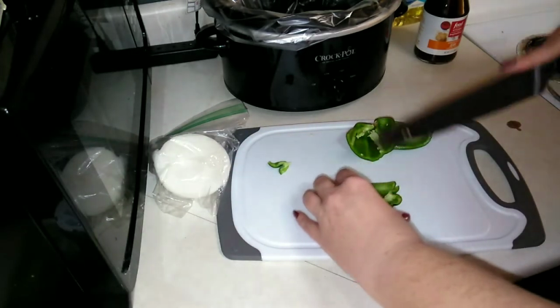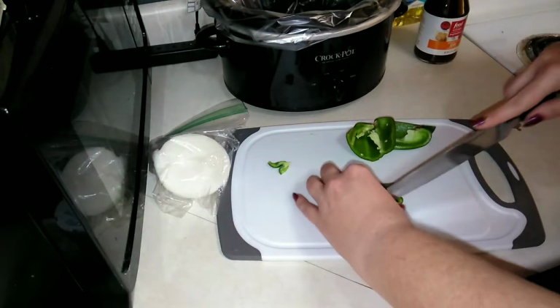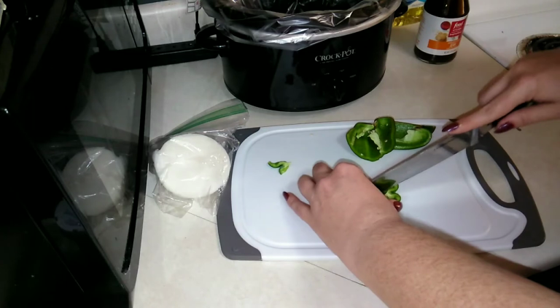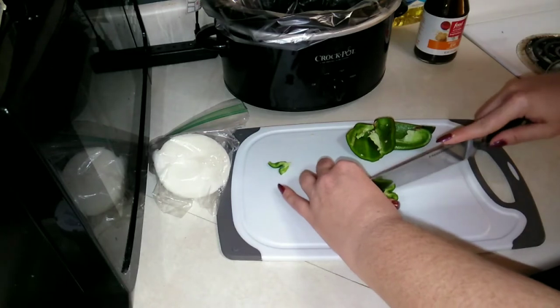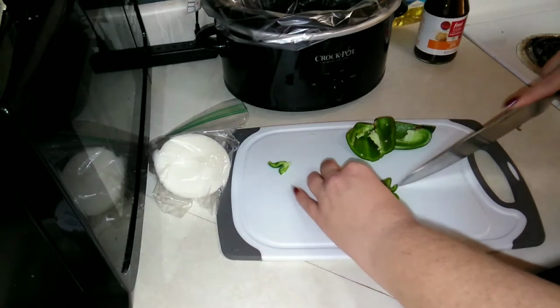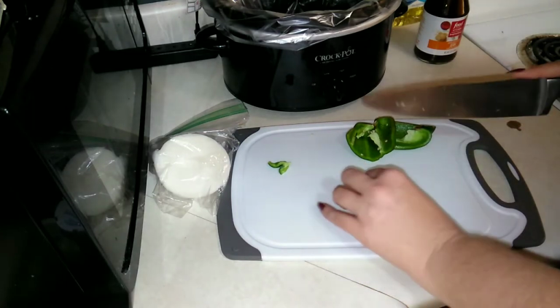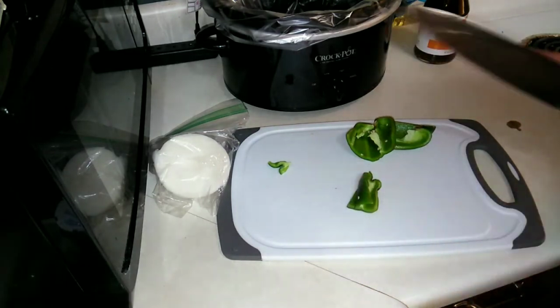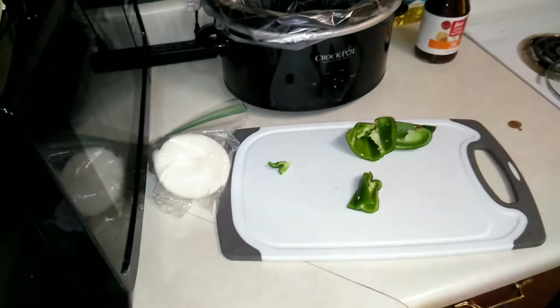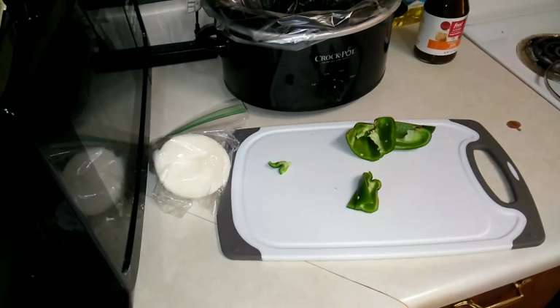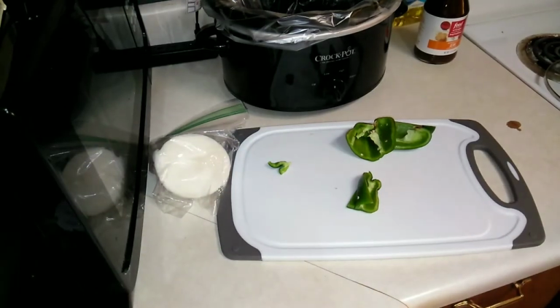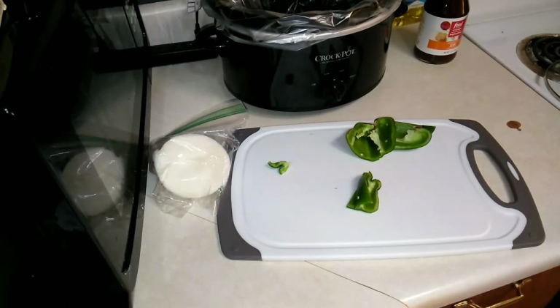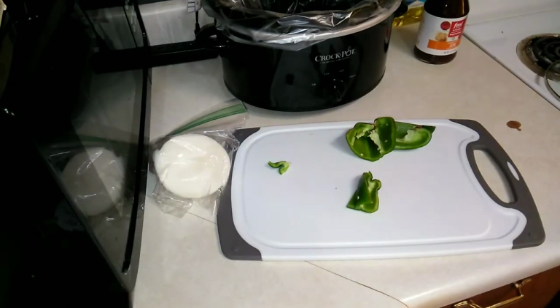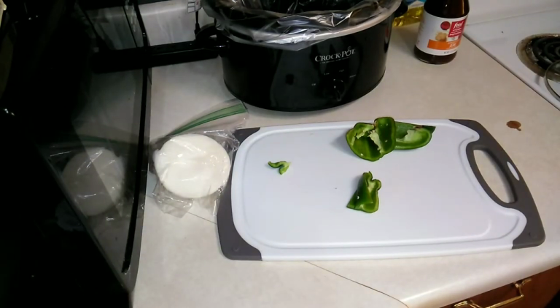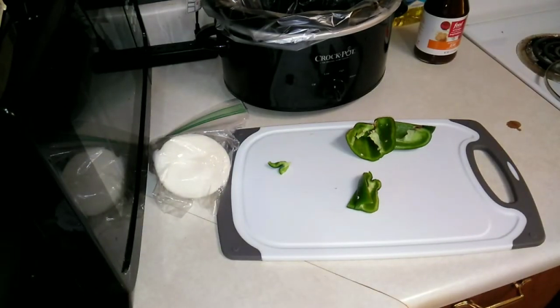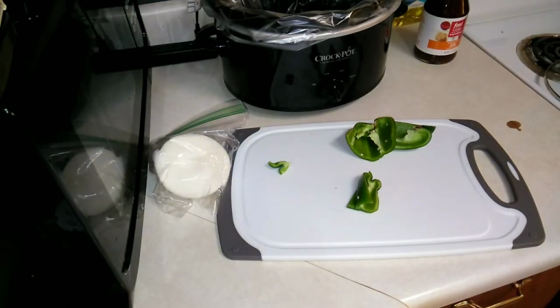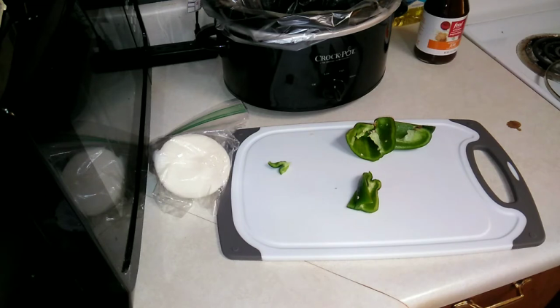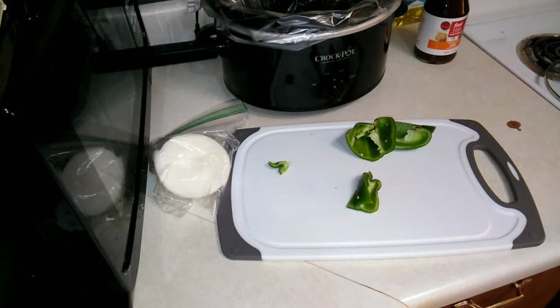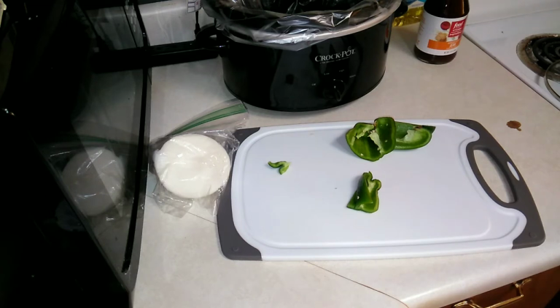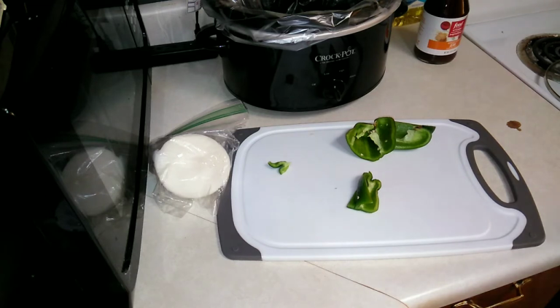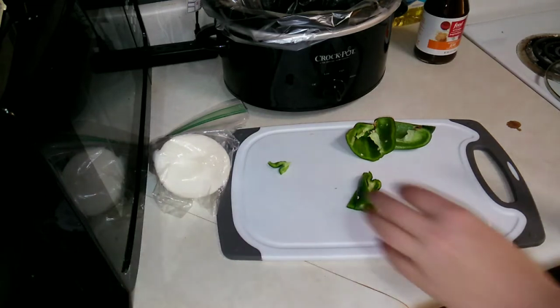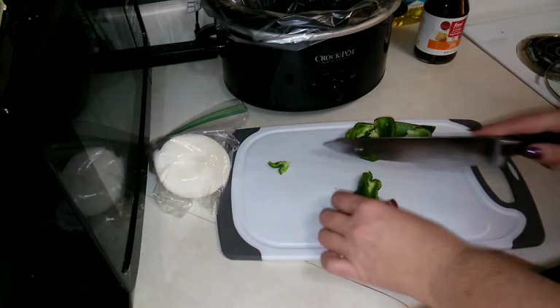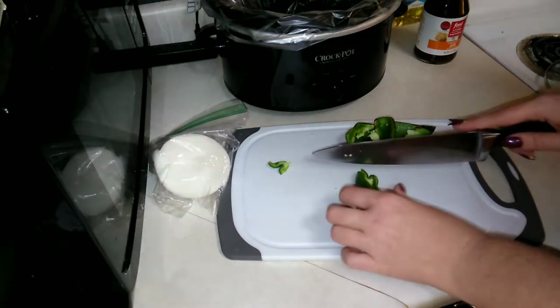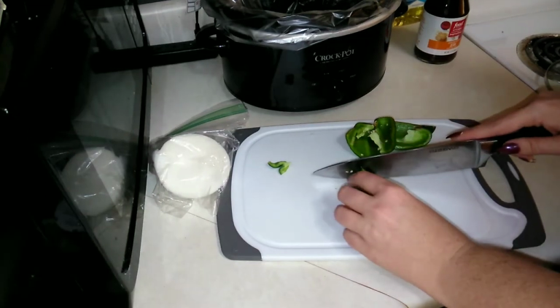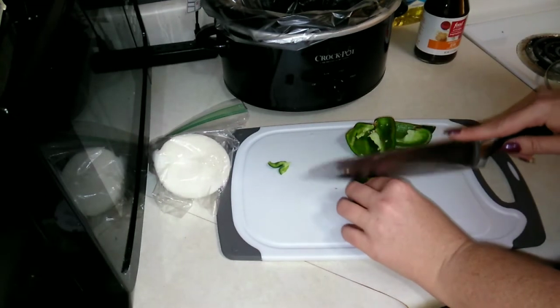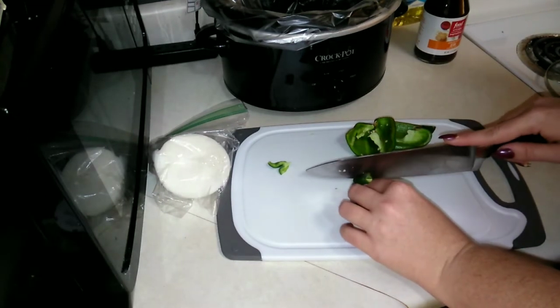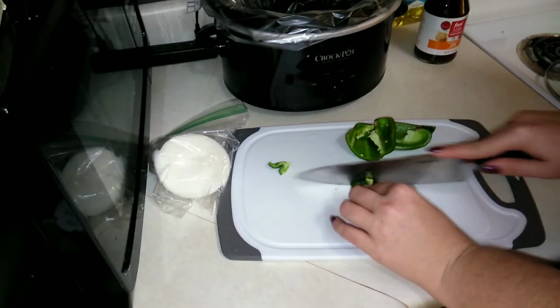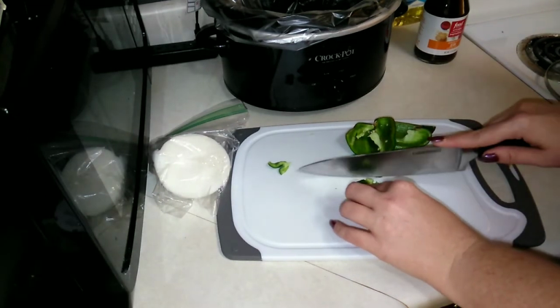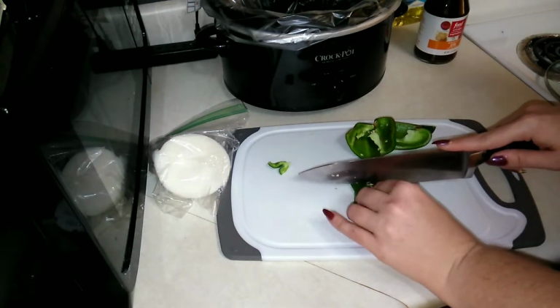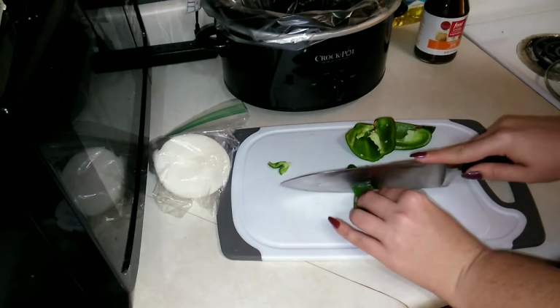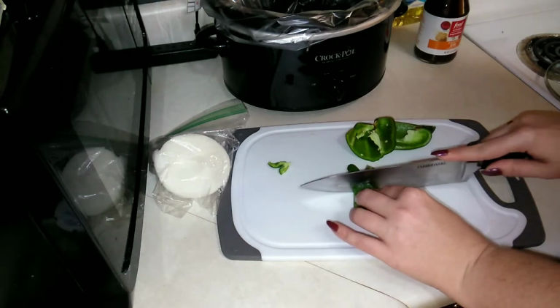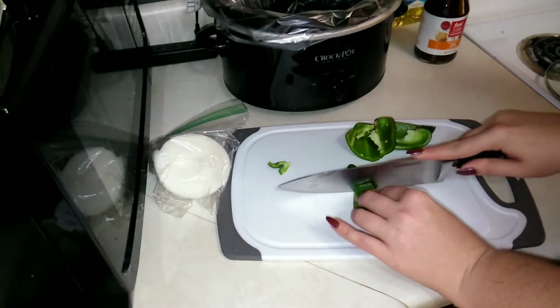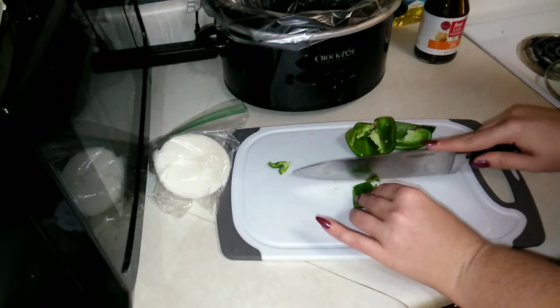Nick, get out of the garbage! Nicky, get out of the garbage! Oh my gosh, don't try cooking with cats in the kitchen — it is not successful.